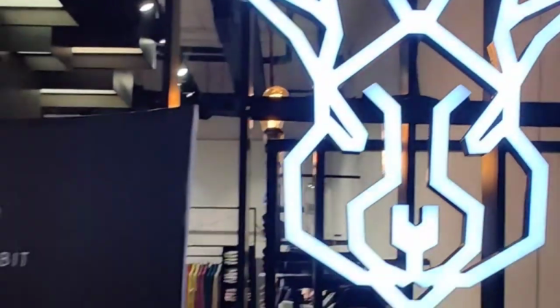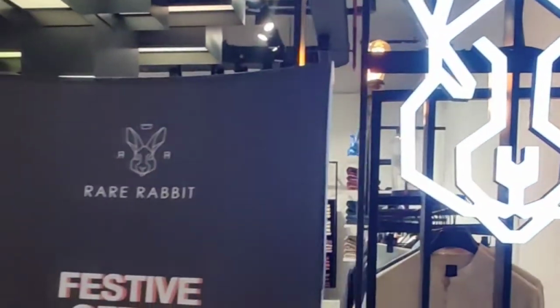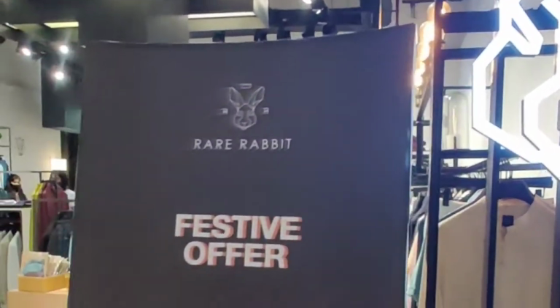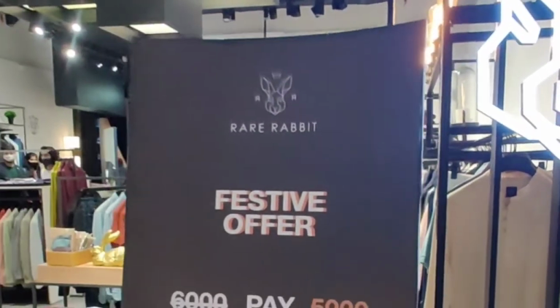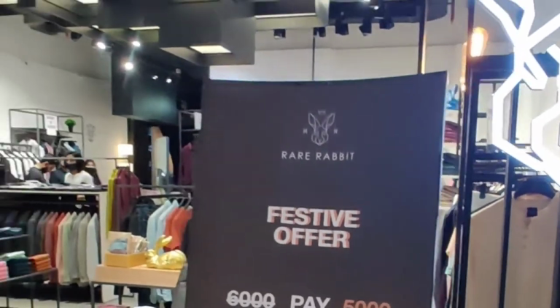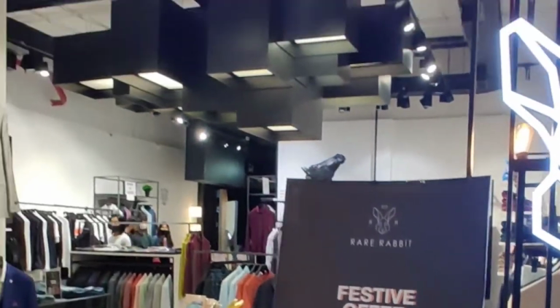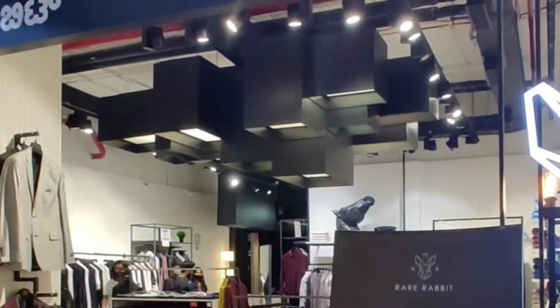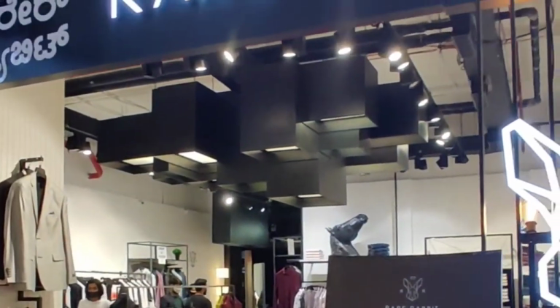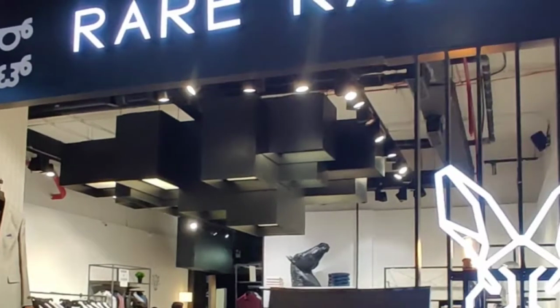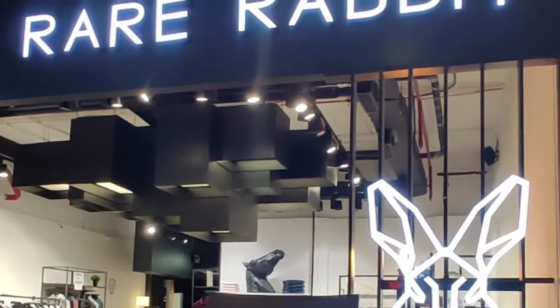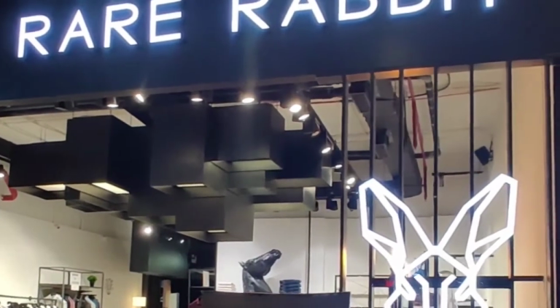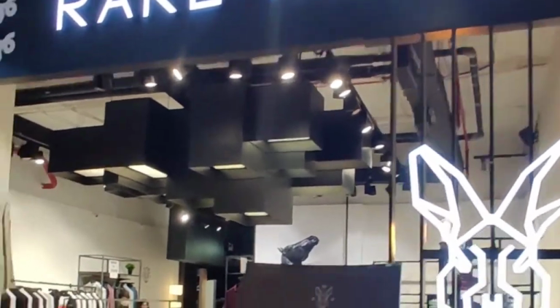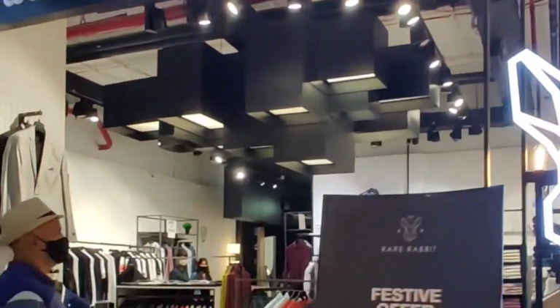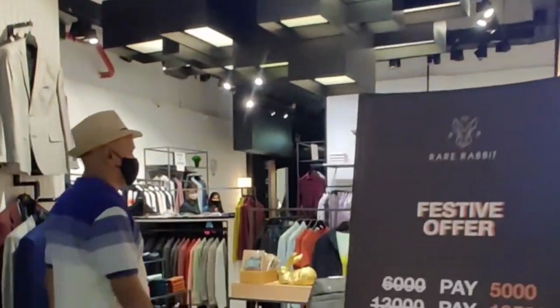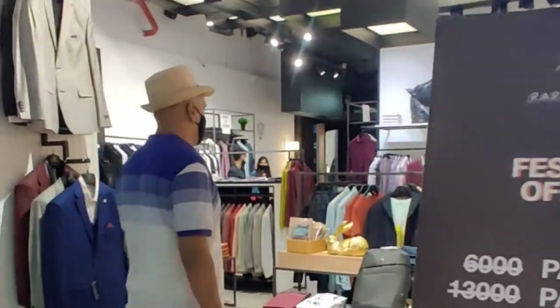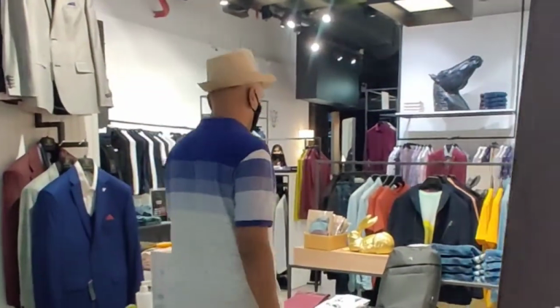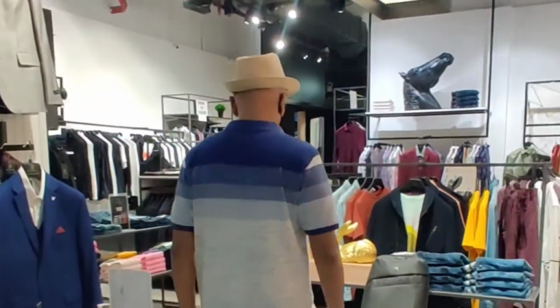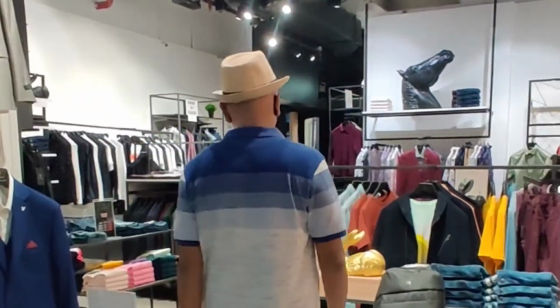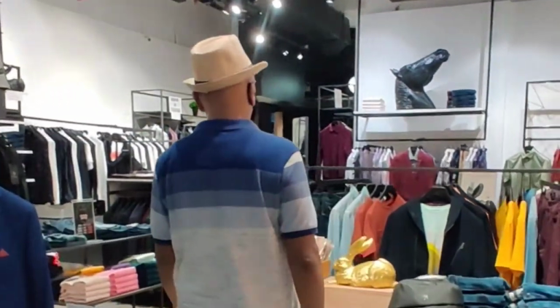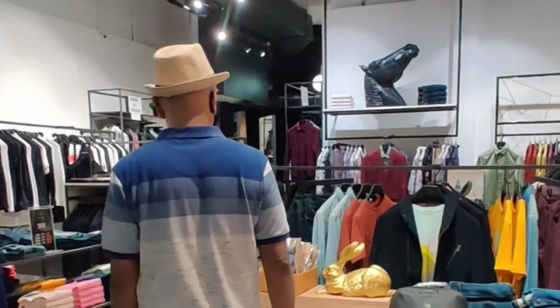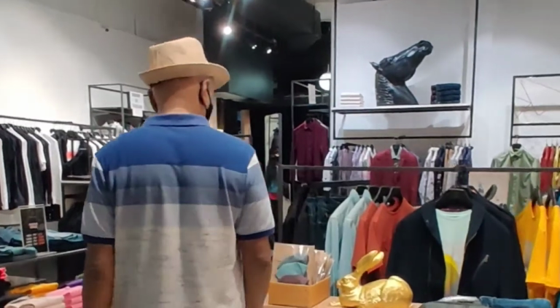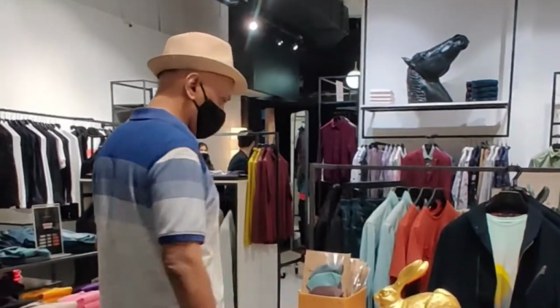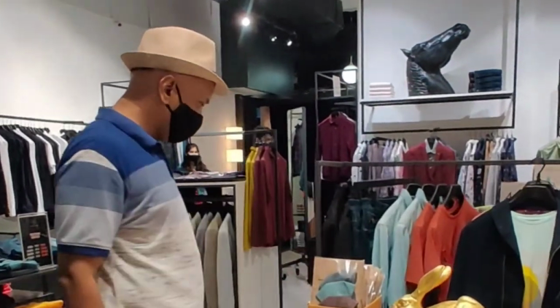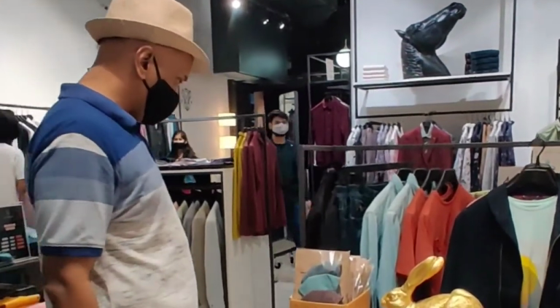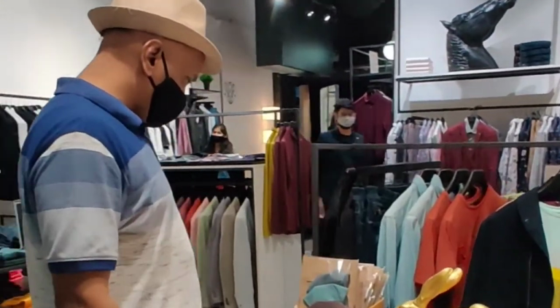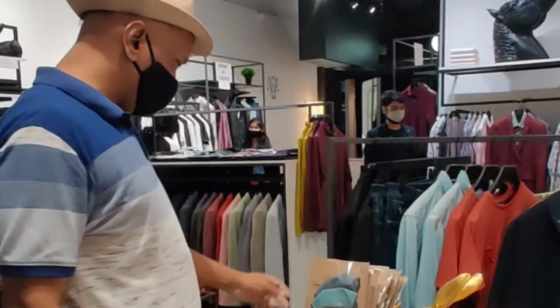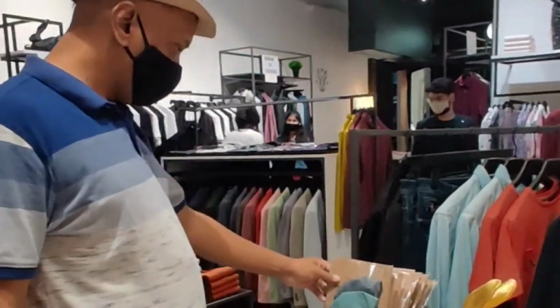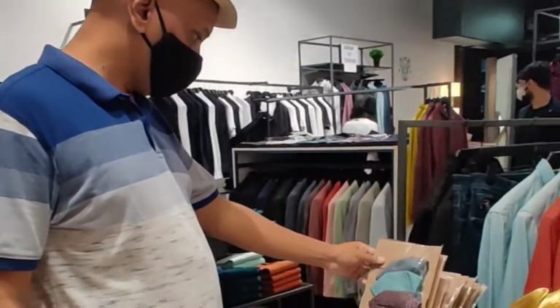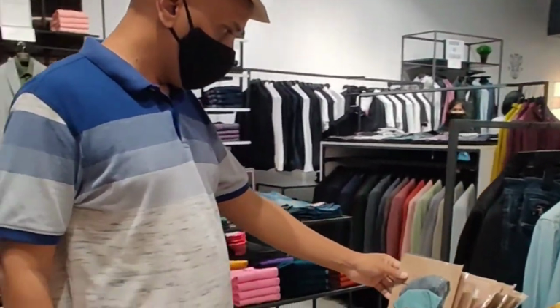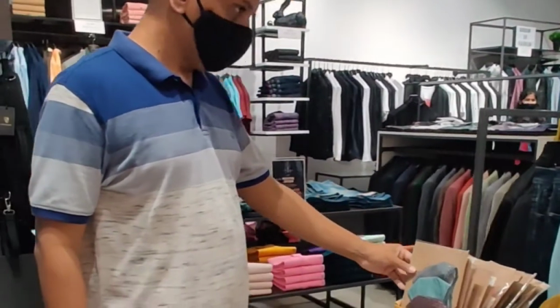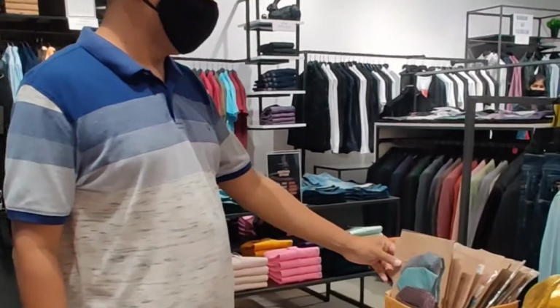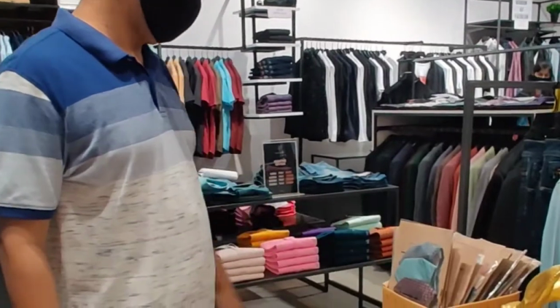The best of Diwali shopping is happening at VR Bengaluru. We saw great offers at Rare Rabbit and walked into the store to check it out. They had a lot of new varieties and products in stock.